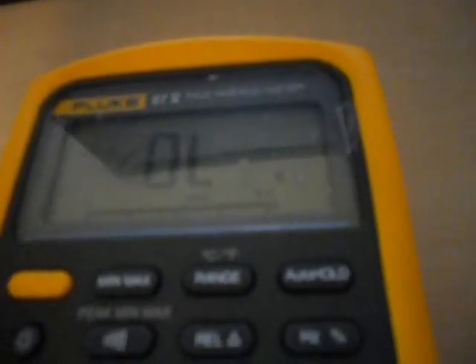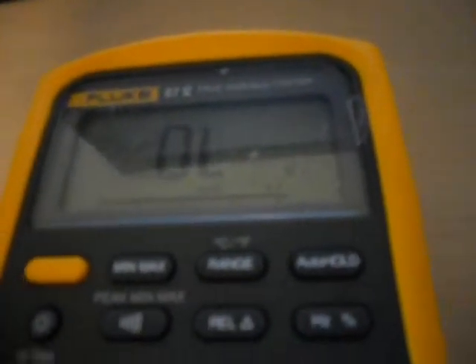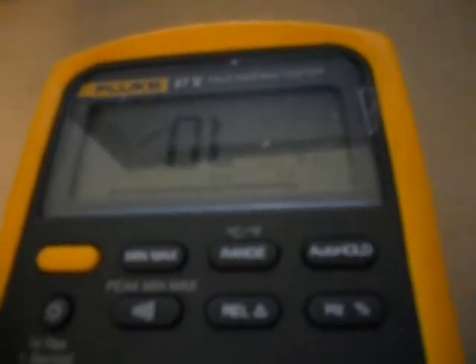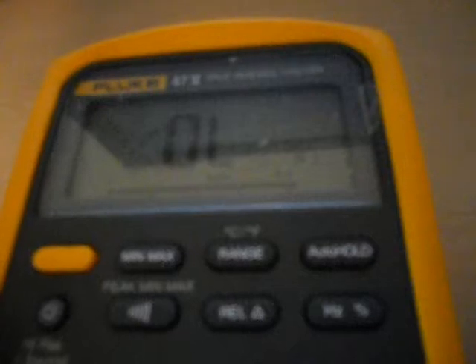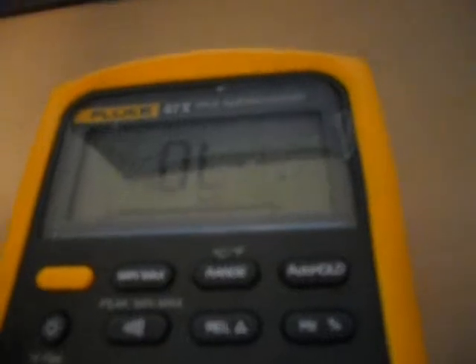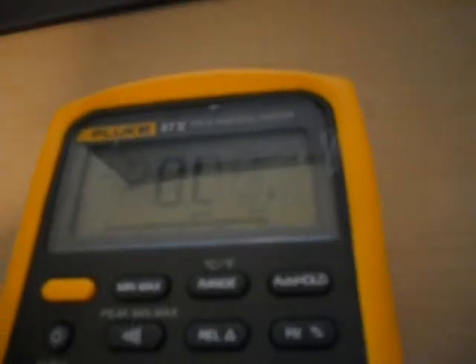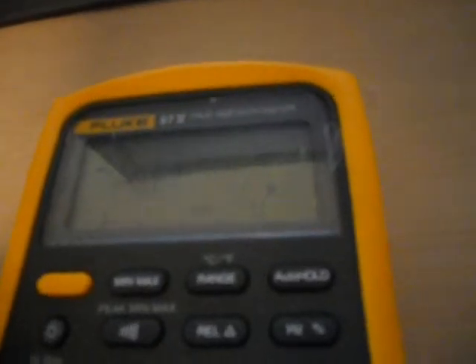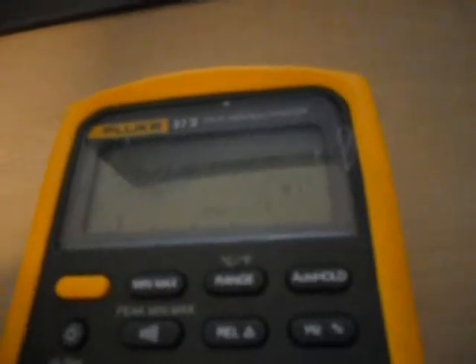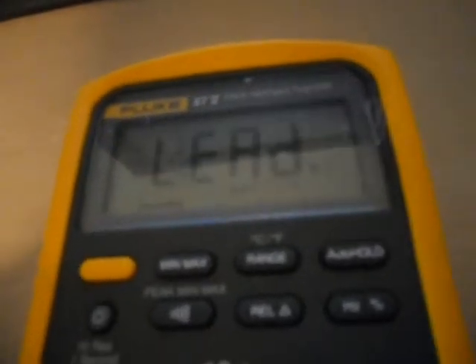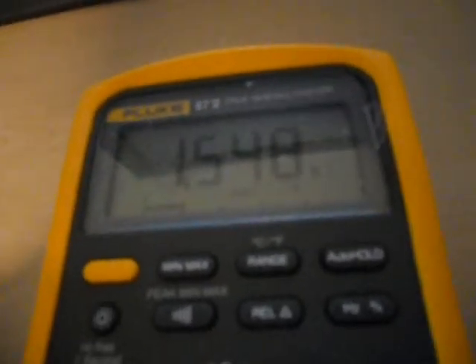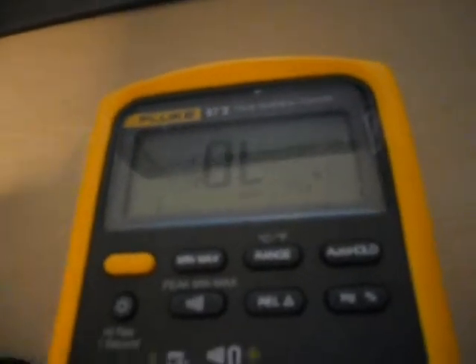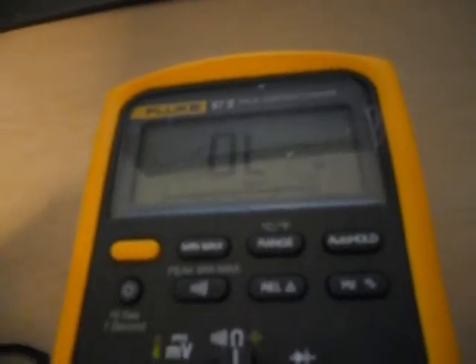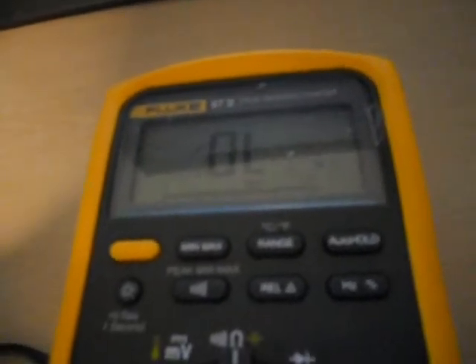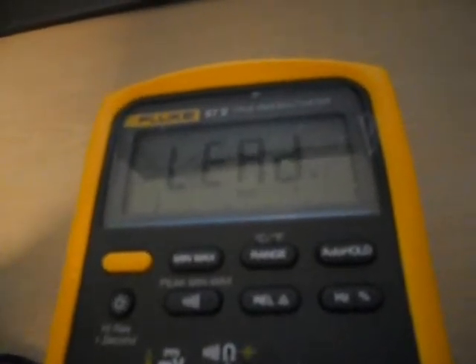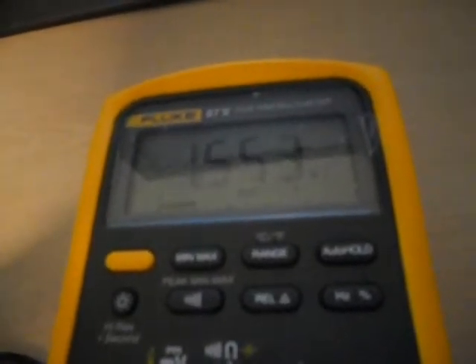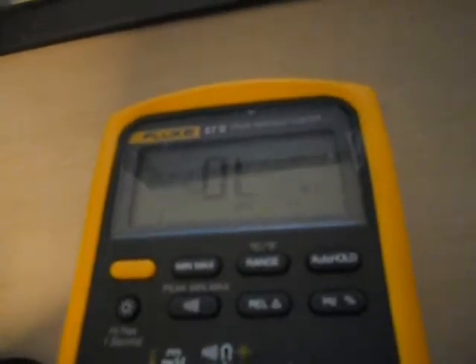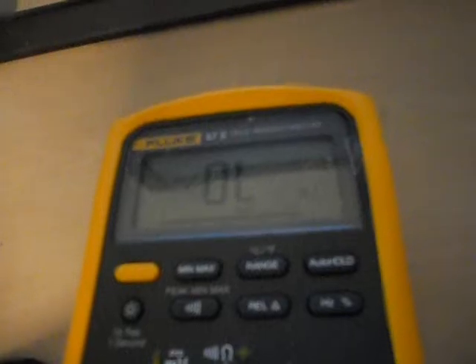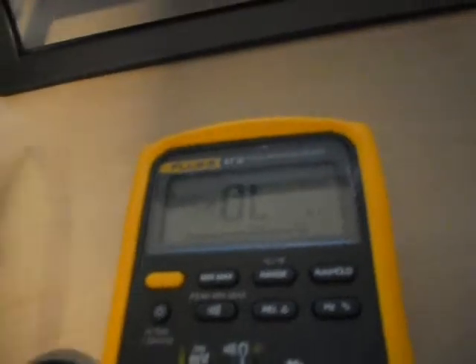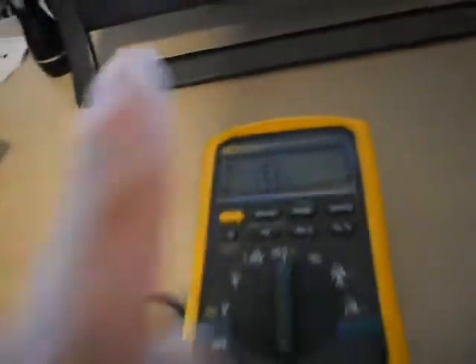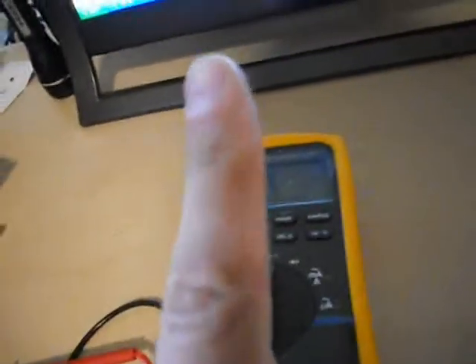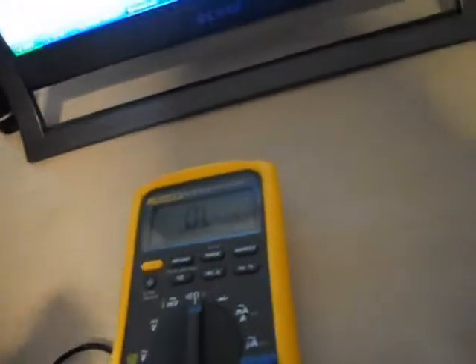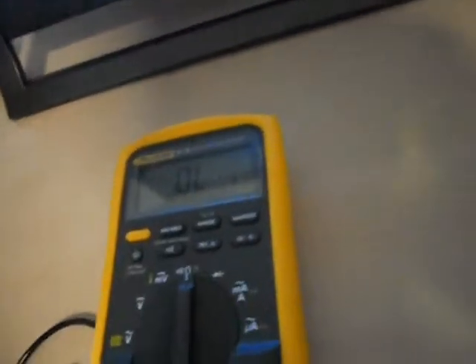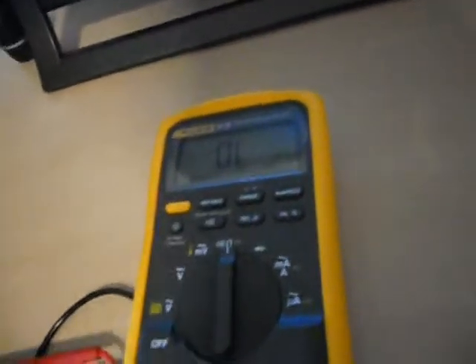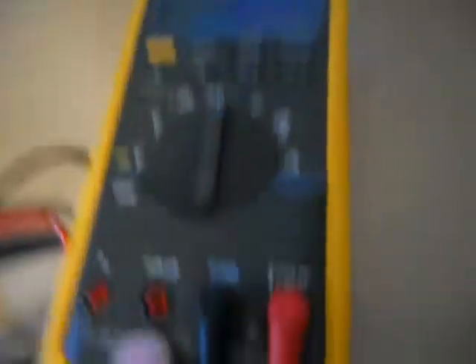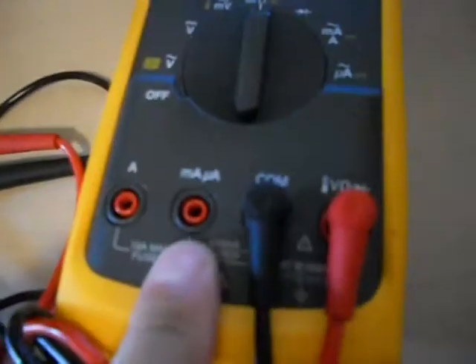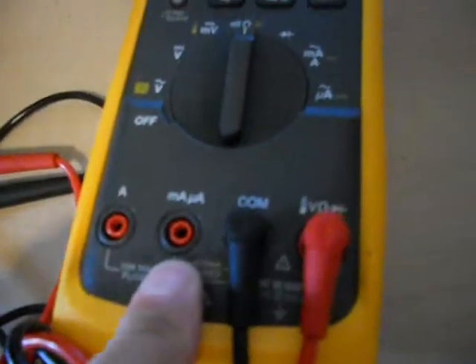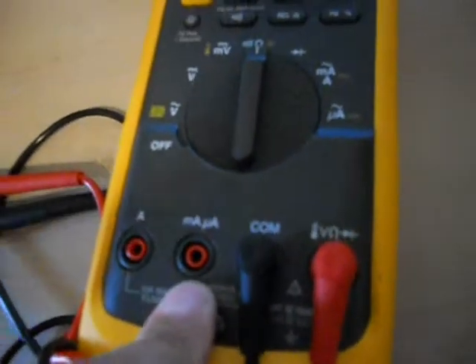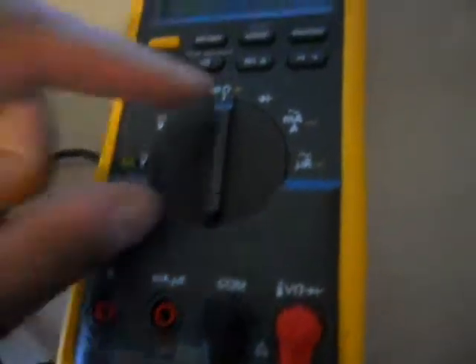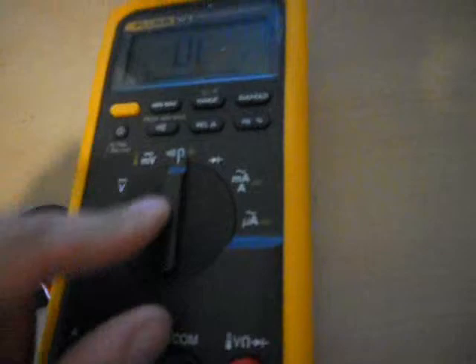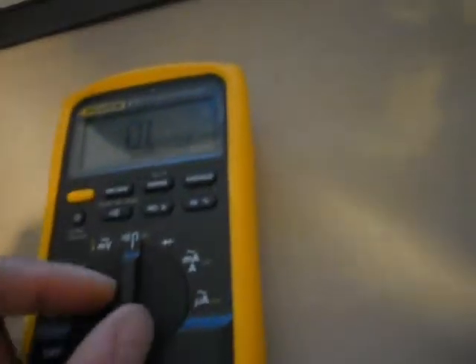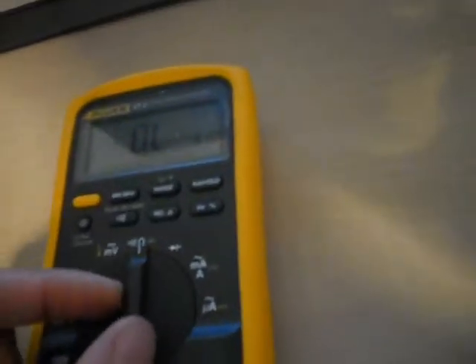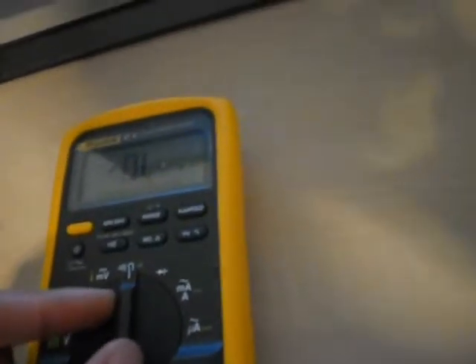I'm not getting anything — overload. Put it on the back side — beep beep beep, works good. Okay, that's one way to check it. My milliamp fuse is bad.